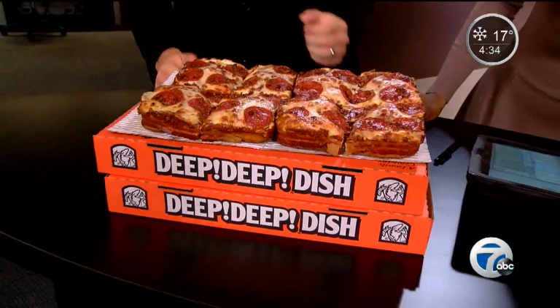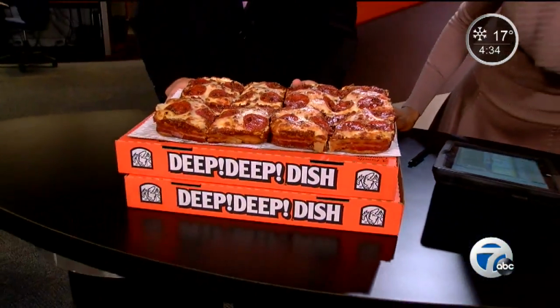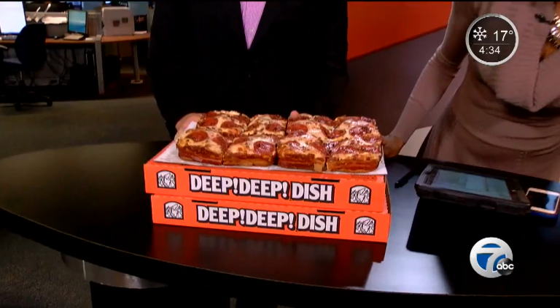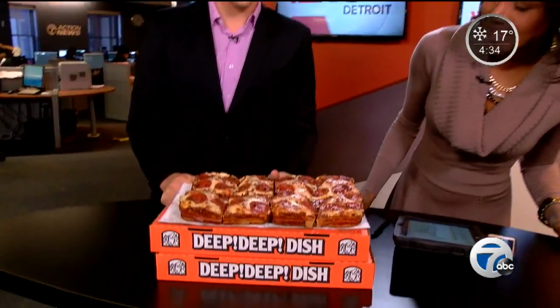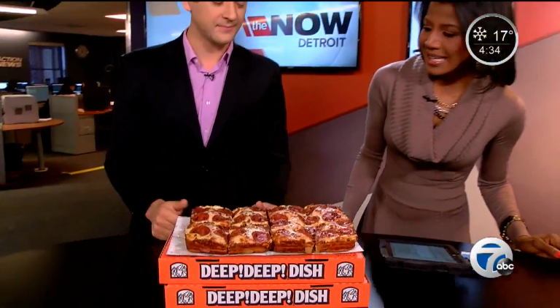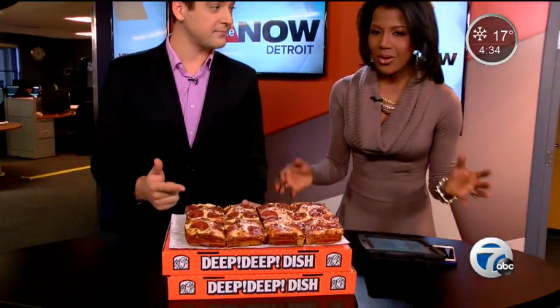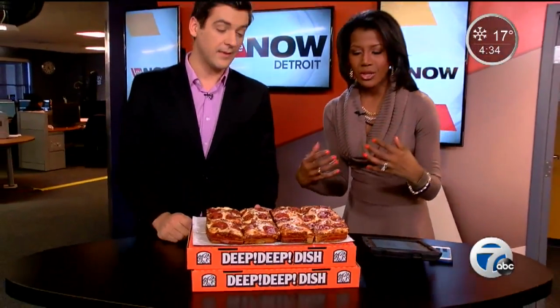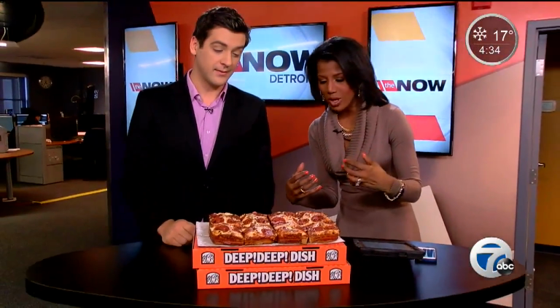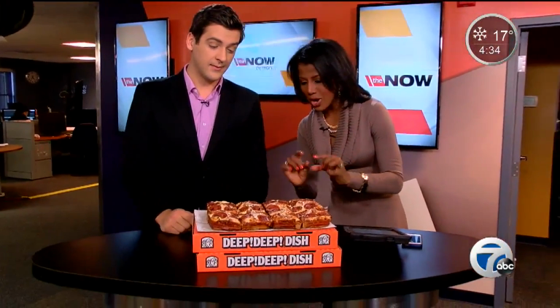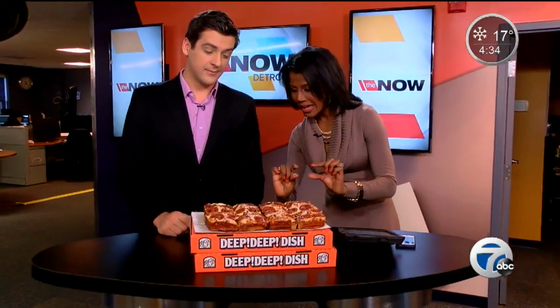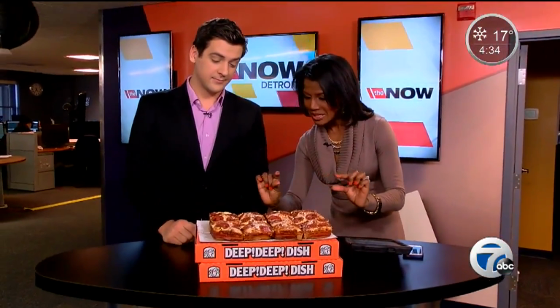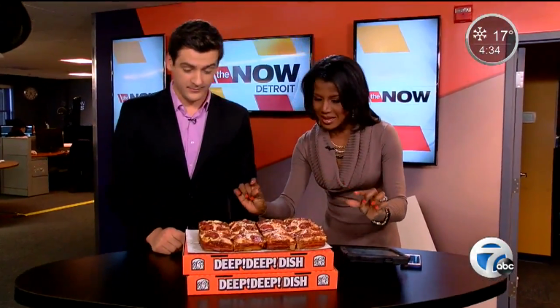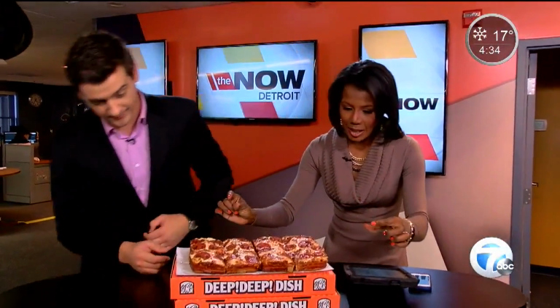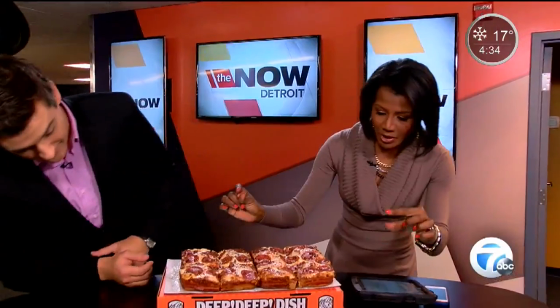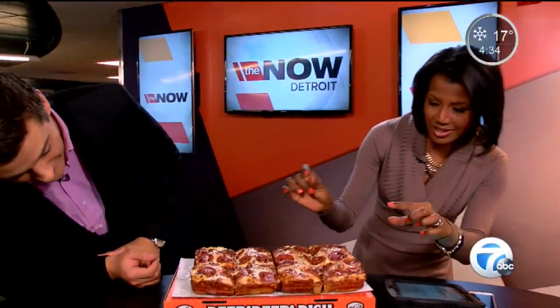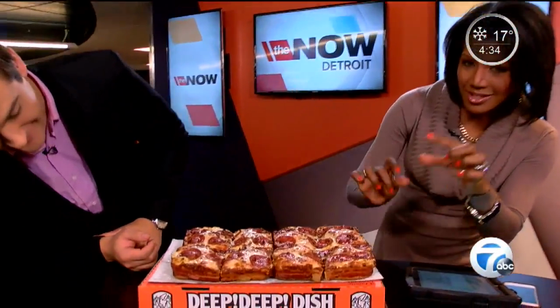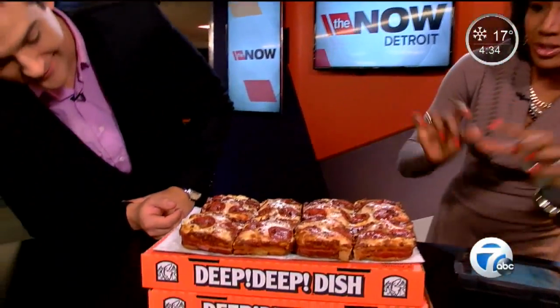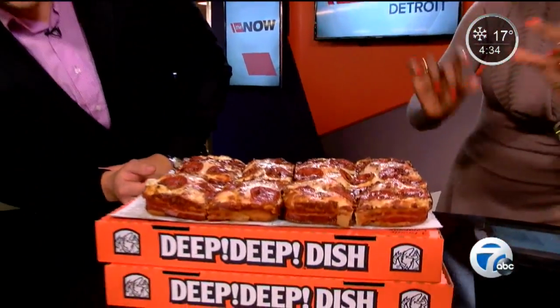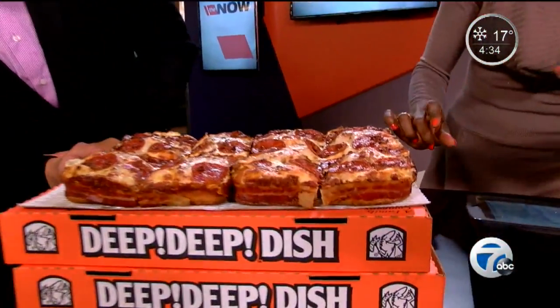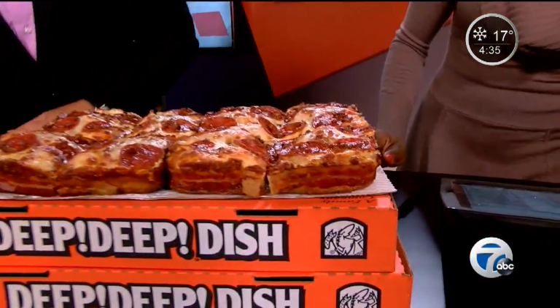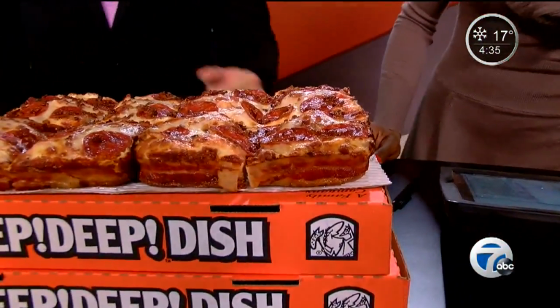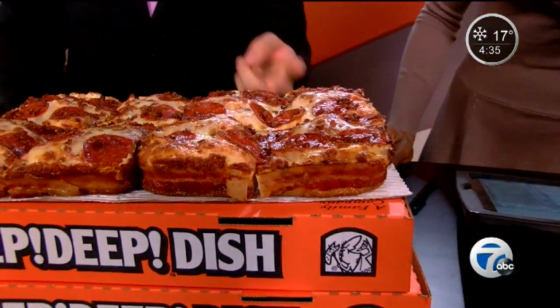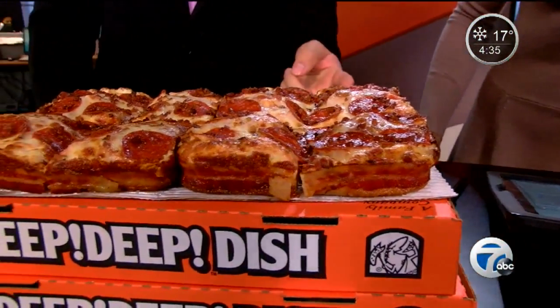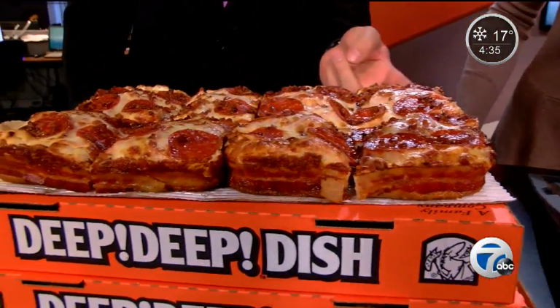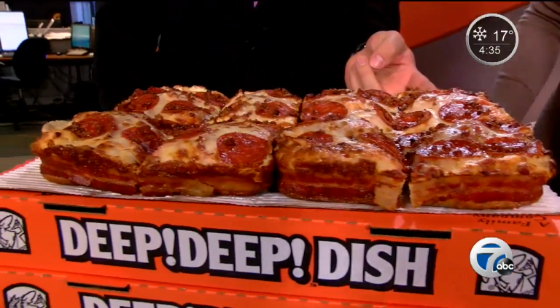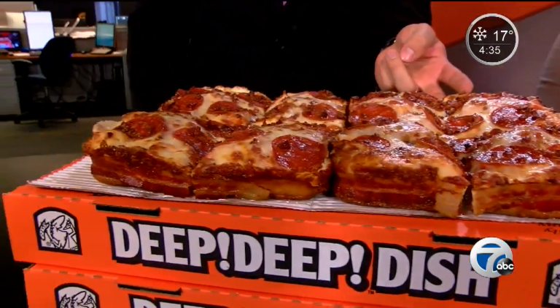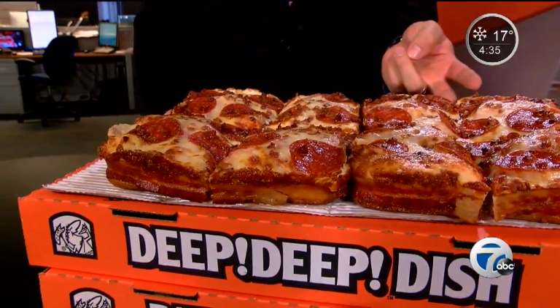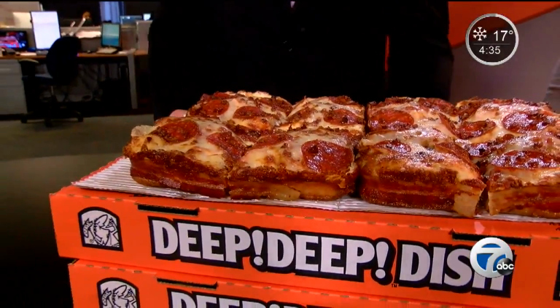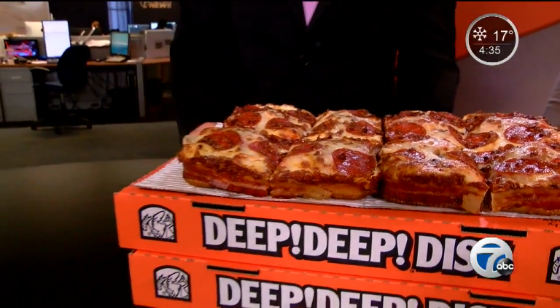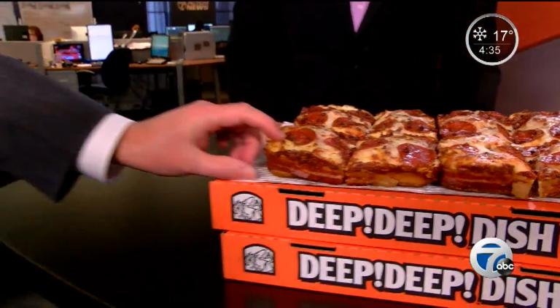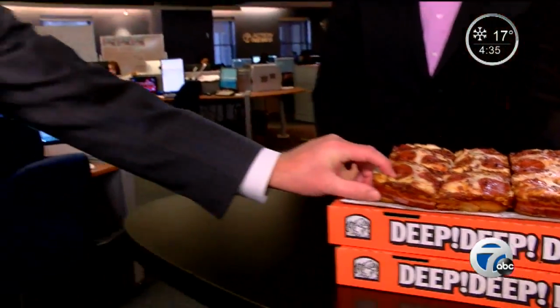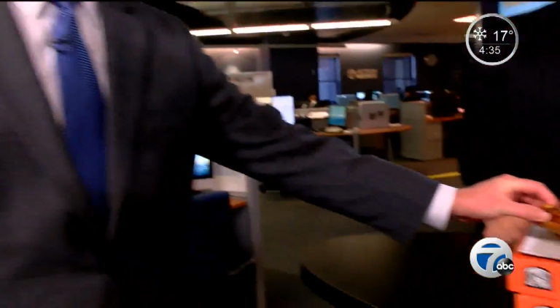It replaces the soft pretzel crust pizza. Look at this thing — the cook in me wants to know how they got that piece to lay perfectly and sear in with the cheese. It looks like two and a half or three and a half feet of bacon, two different kinds.